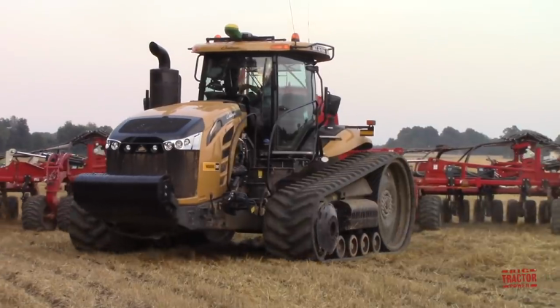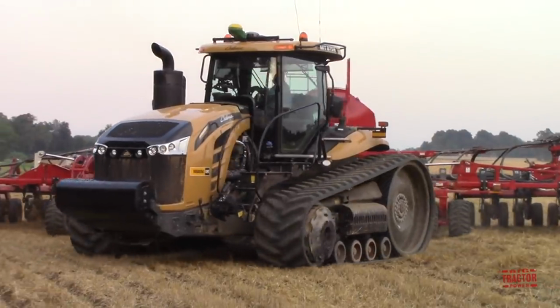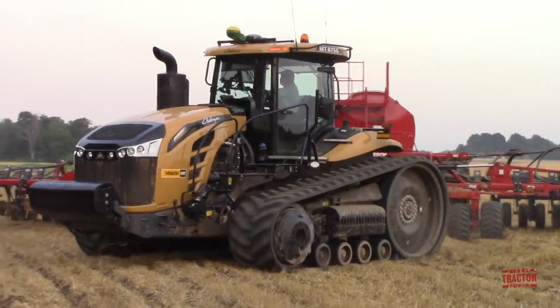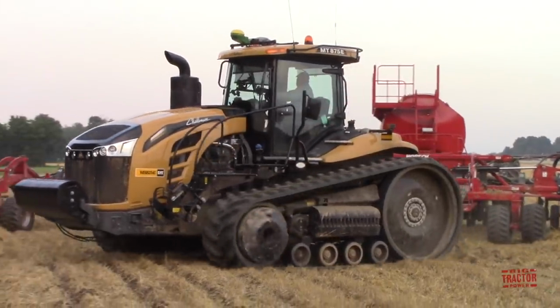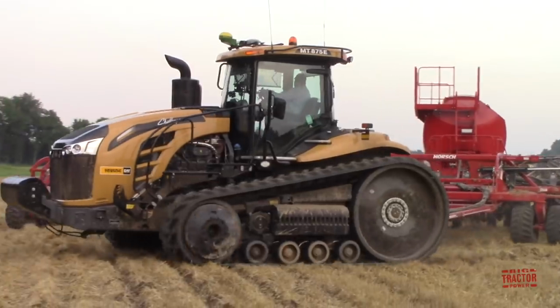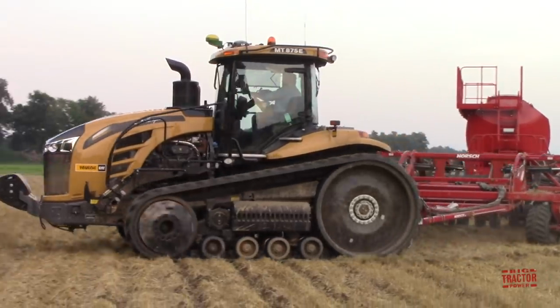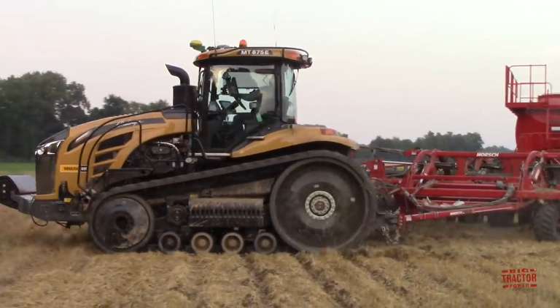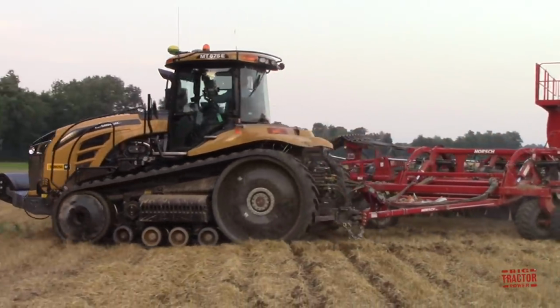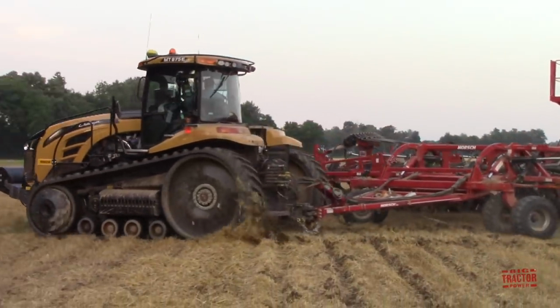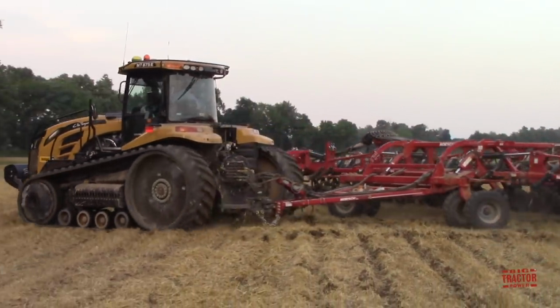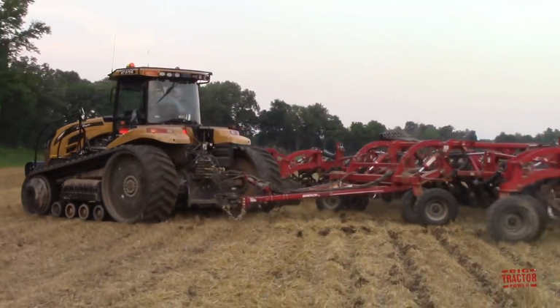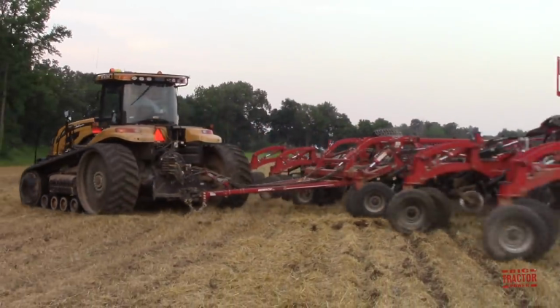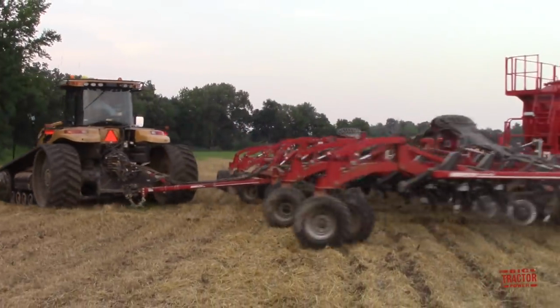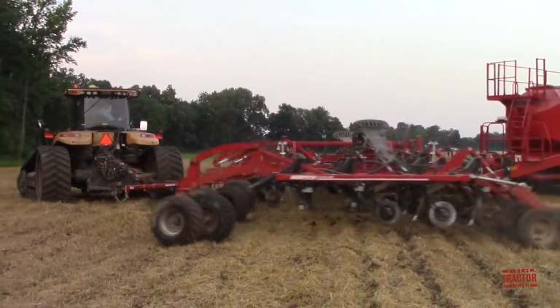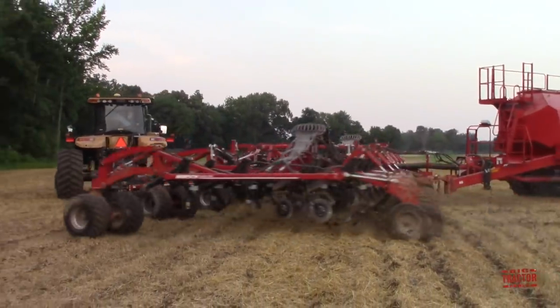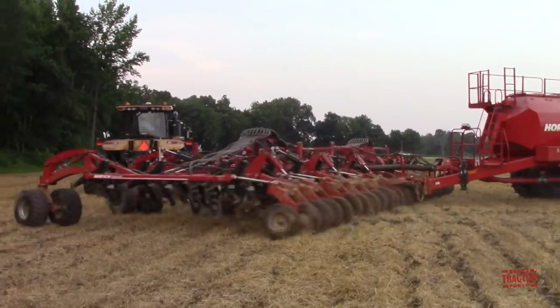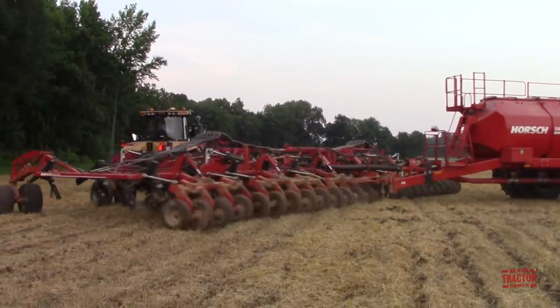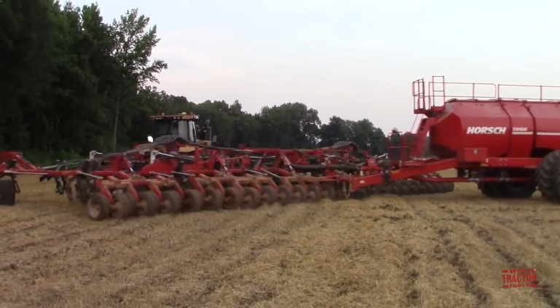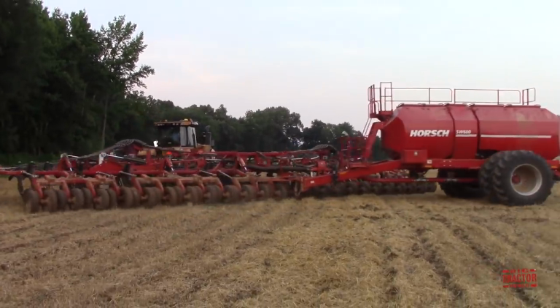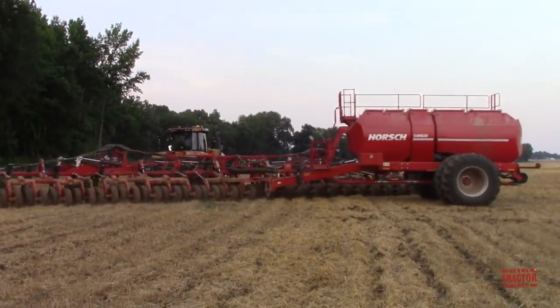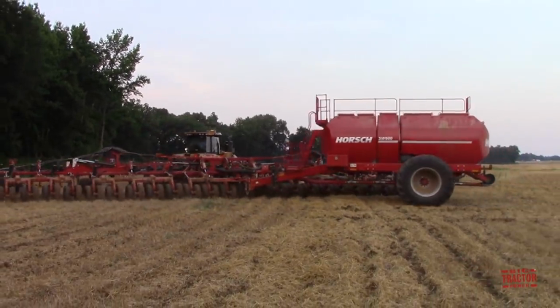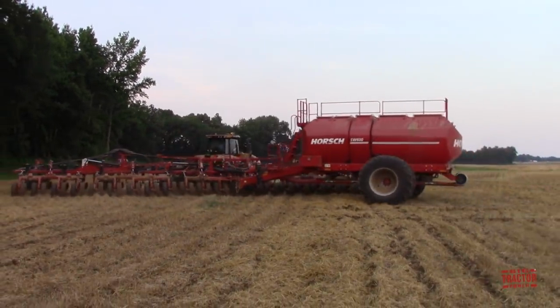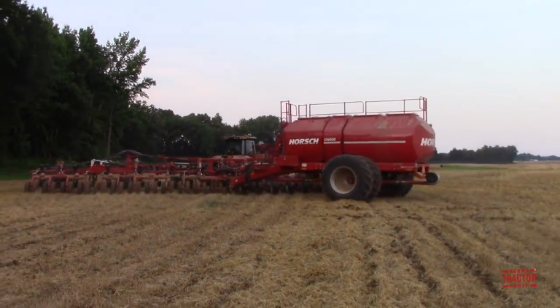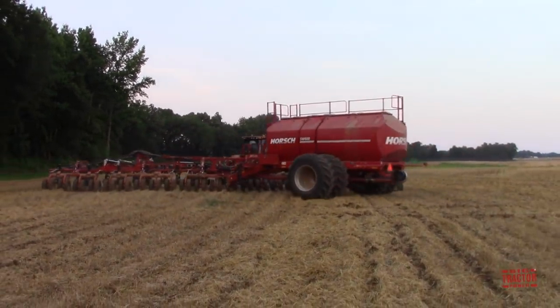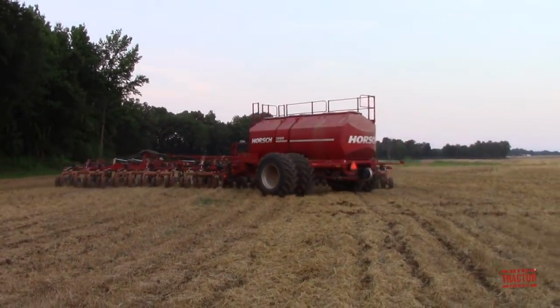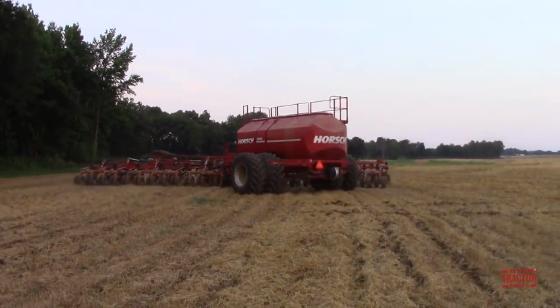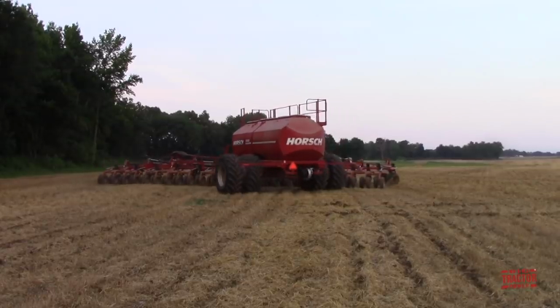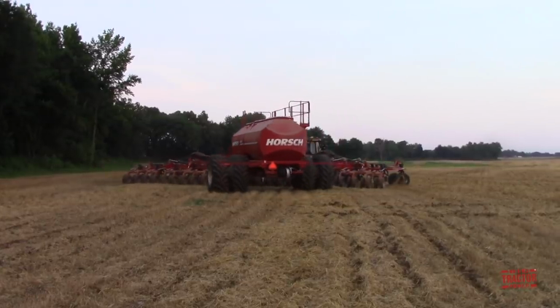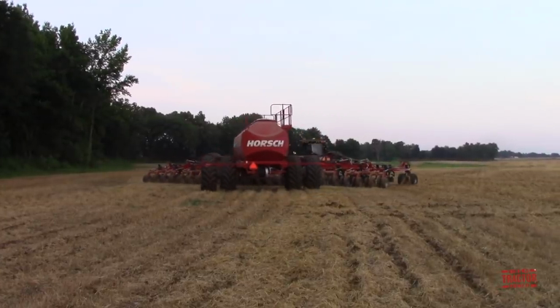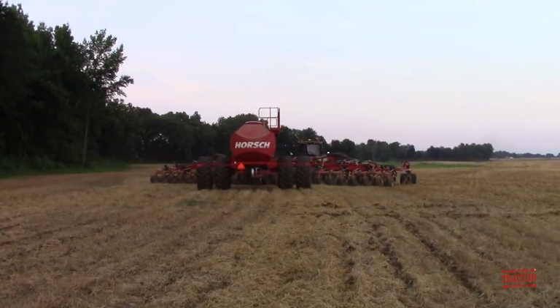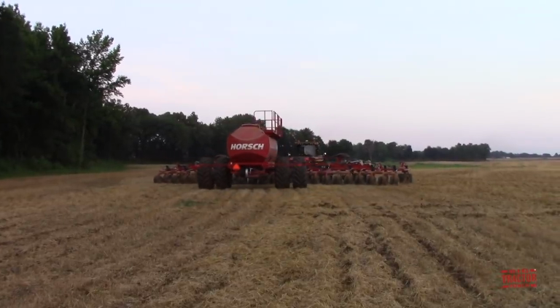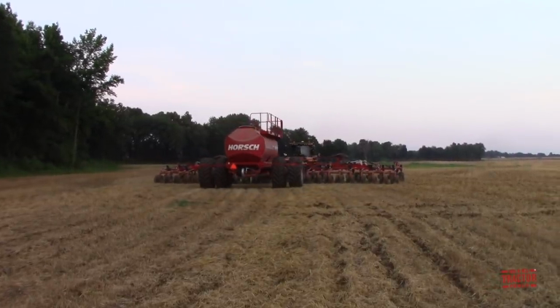Hi, Big Tractor Power fans. I'm out in a Western Kentucky winter wheat field with a 600-horsepower Challenger MT875E track tractor pulling a 60-foot wide Horsch Panther air drill and SW600 commodity cart.